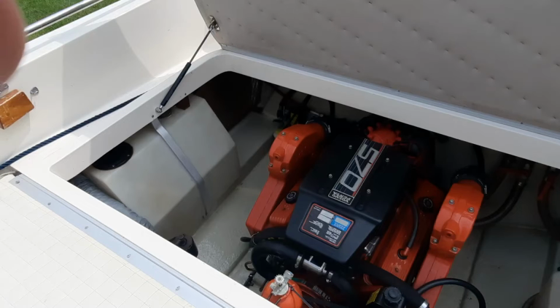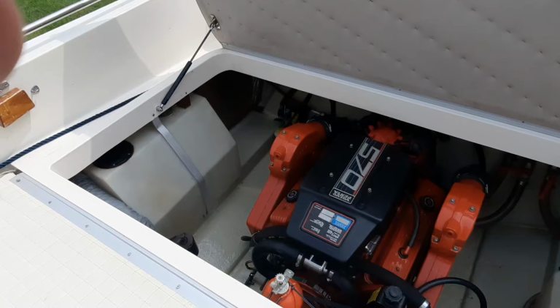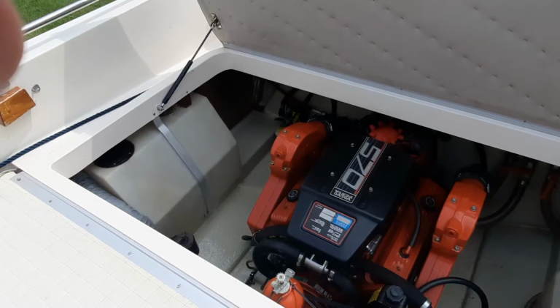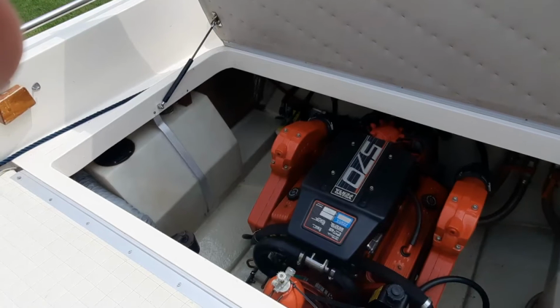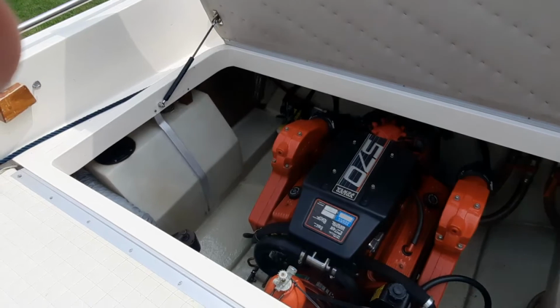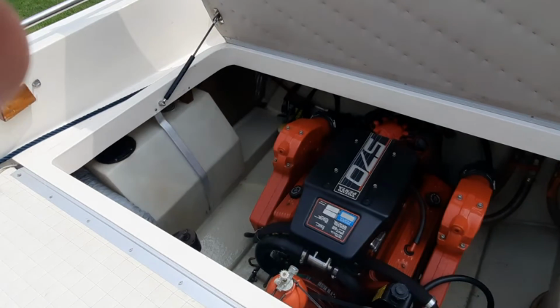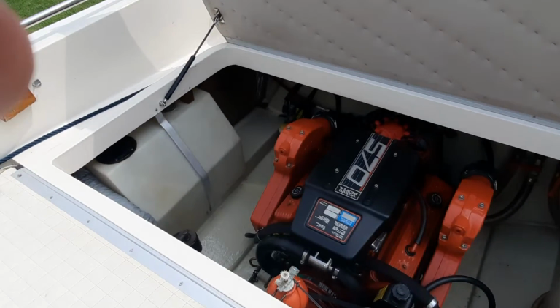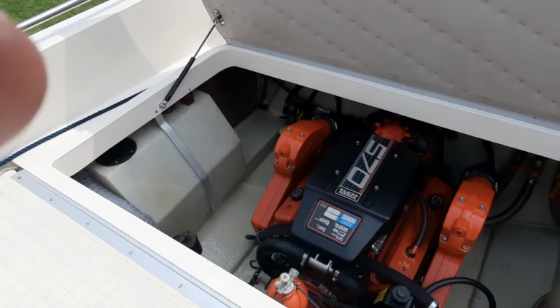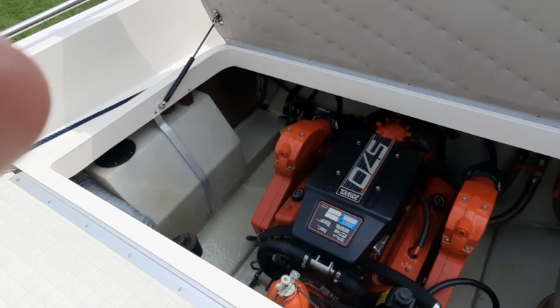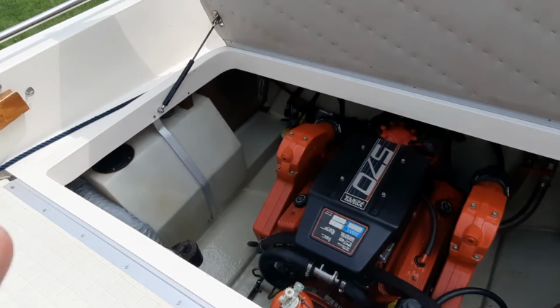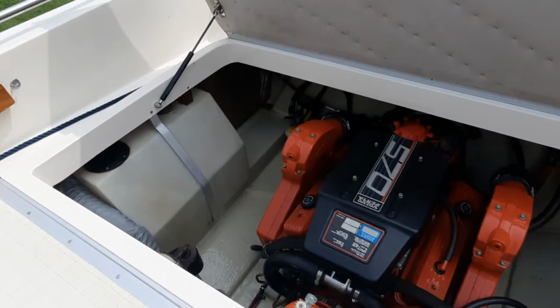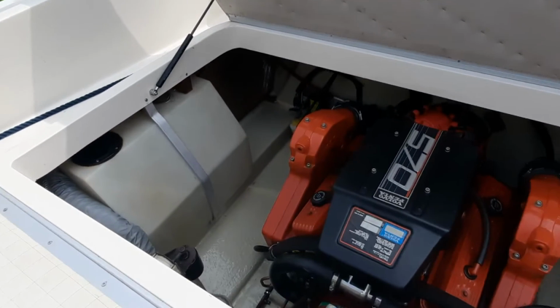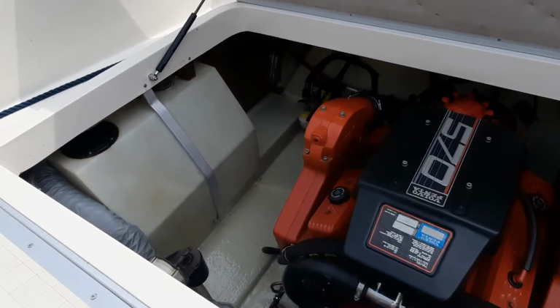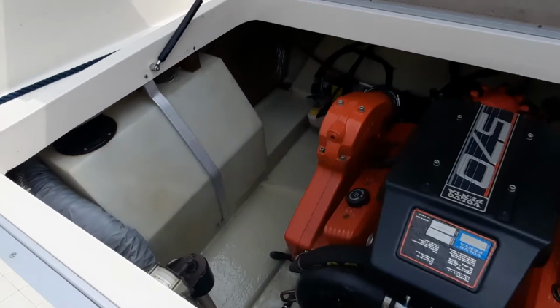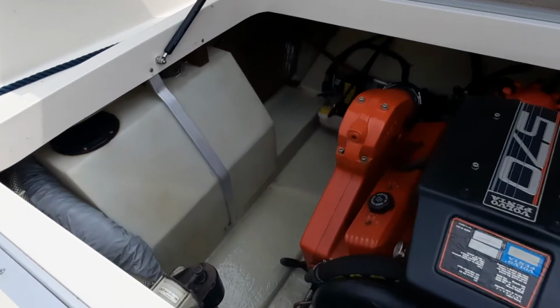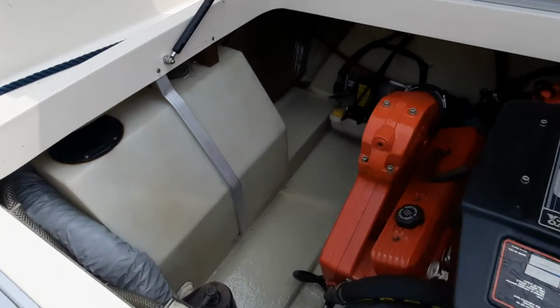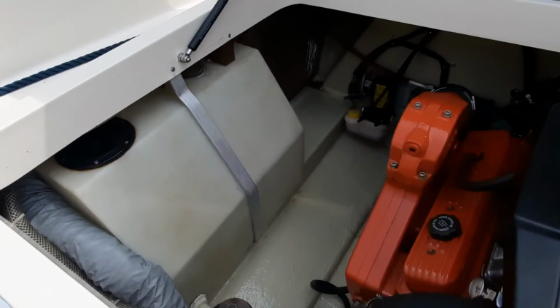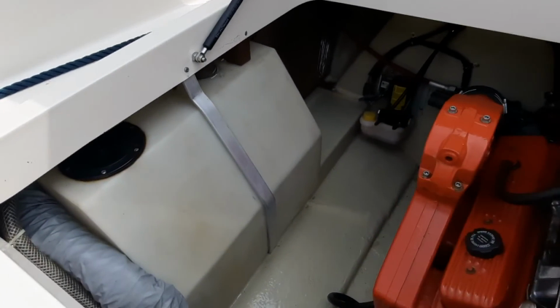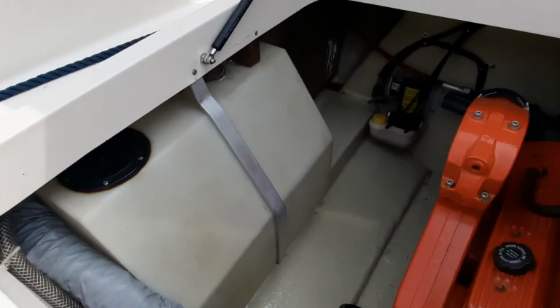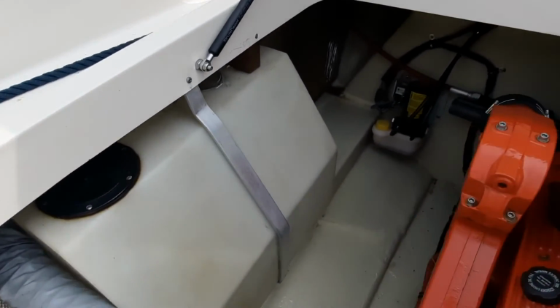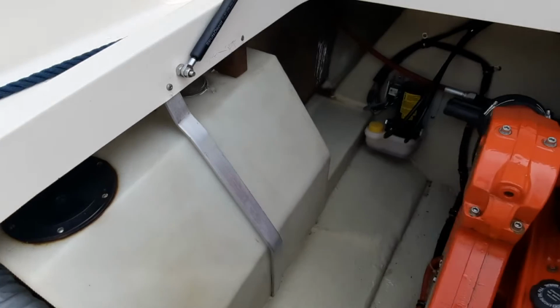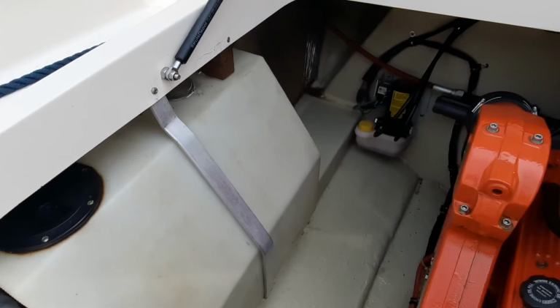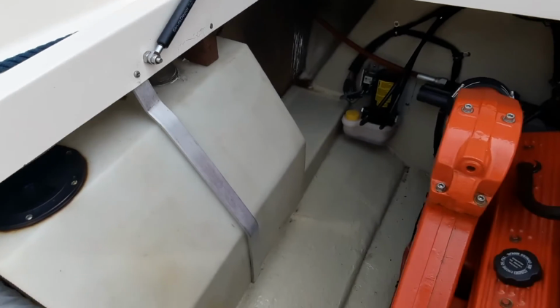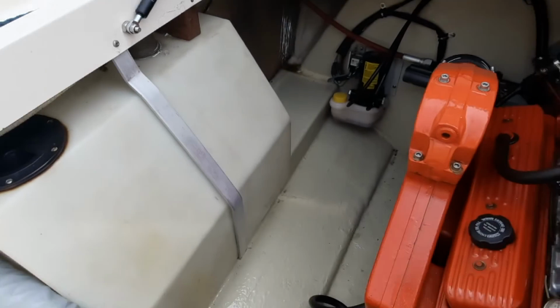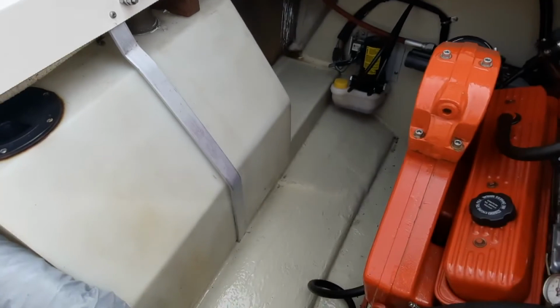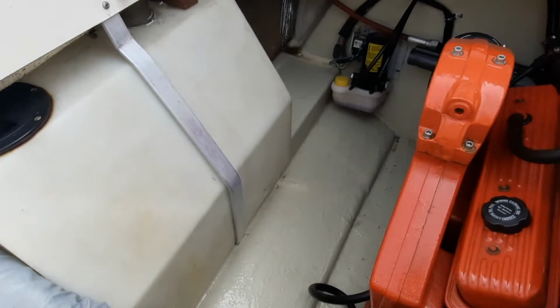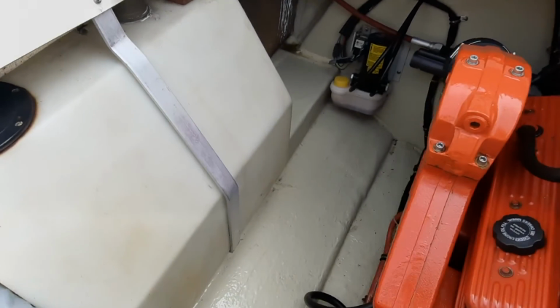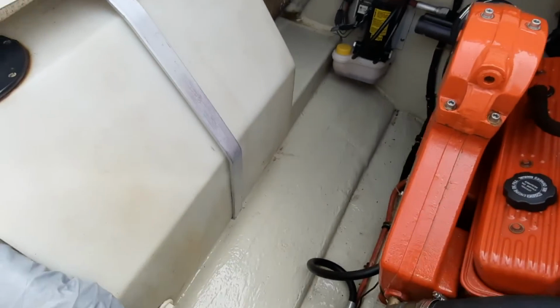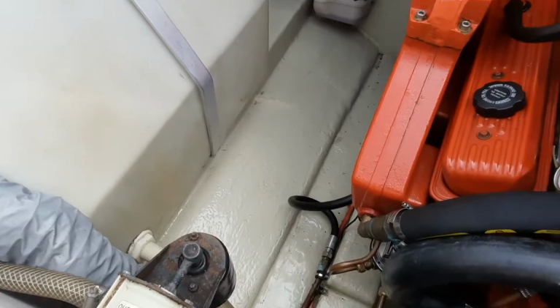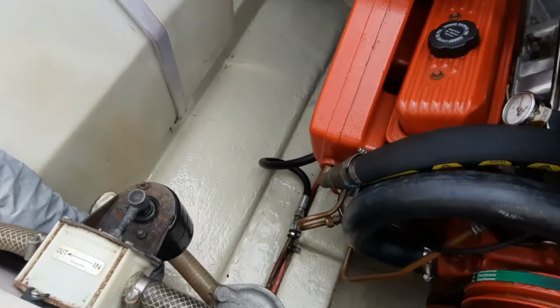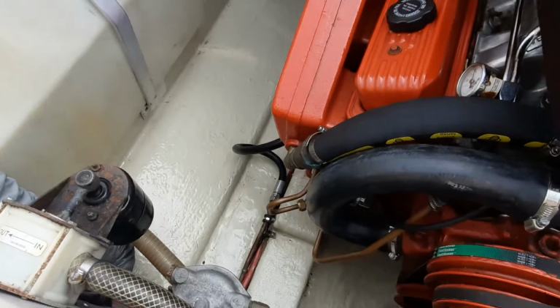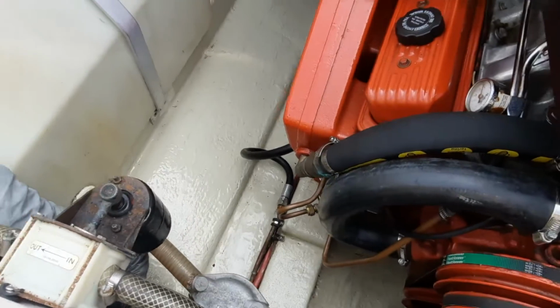I'm Anthony of Boatsheed Pool and I'm going to give a quick overview of the engine room of this Windy 7500S. As you can see, it's absolutely immaculate.